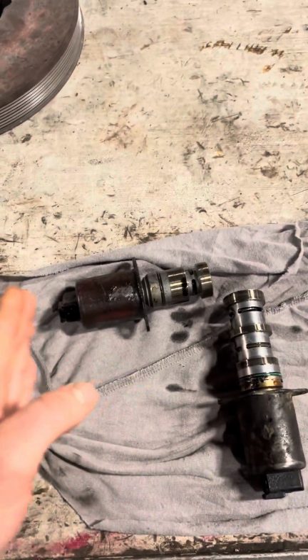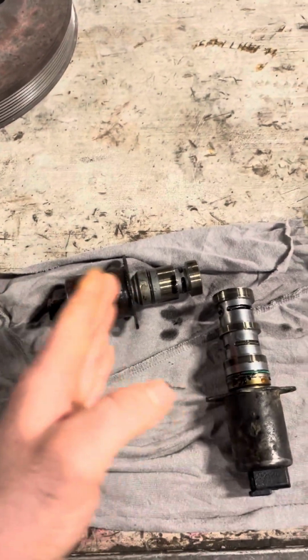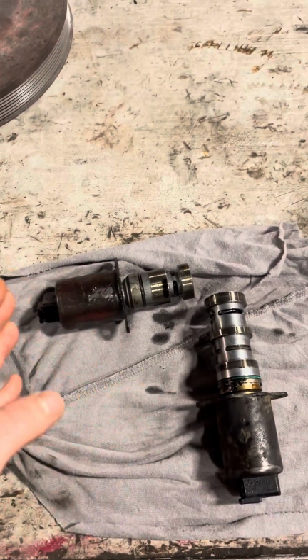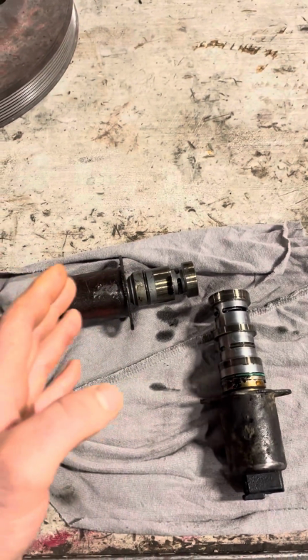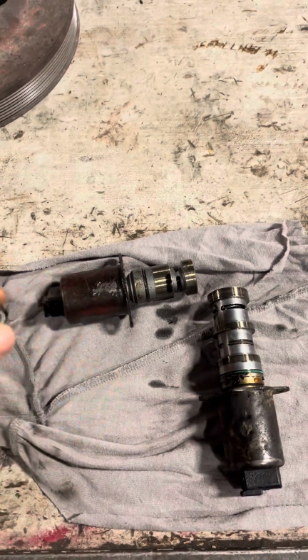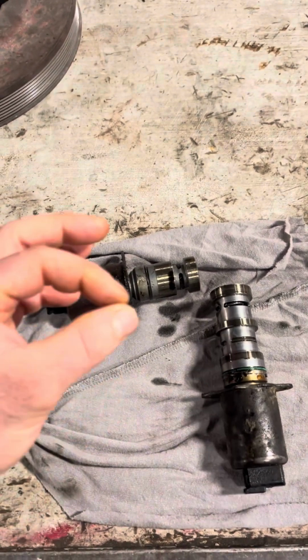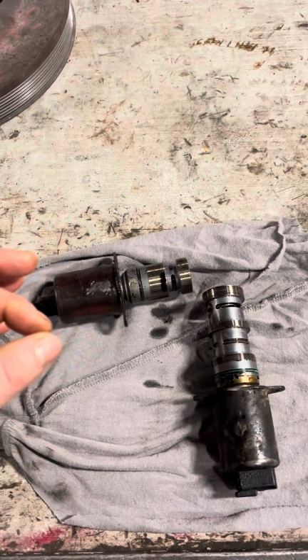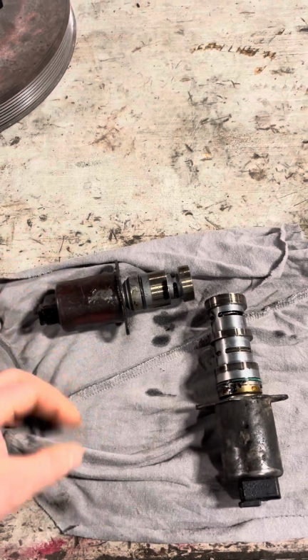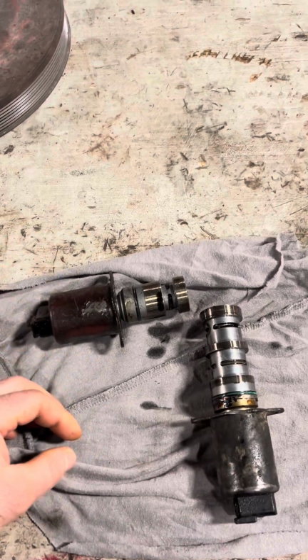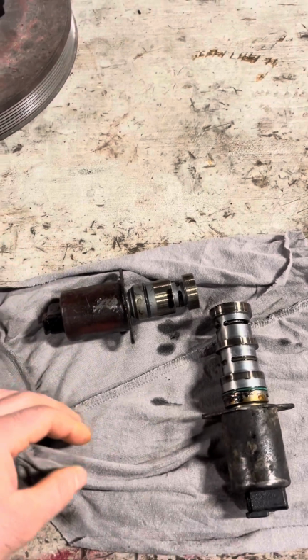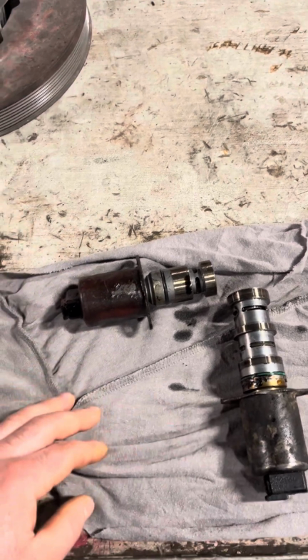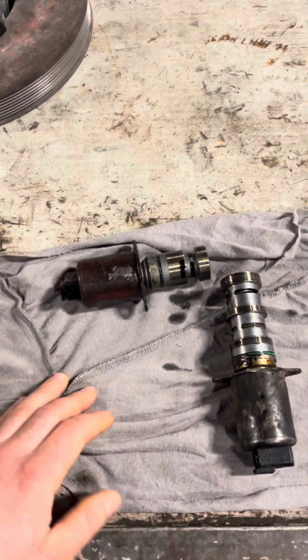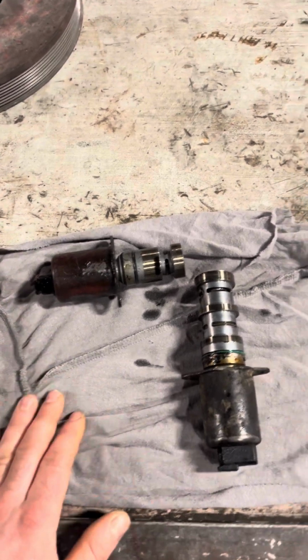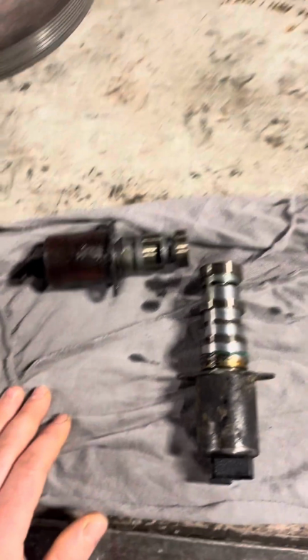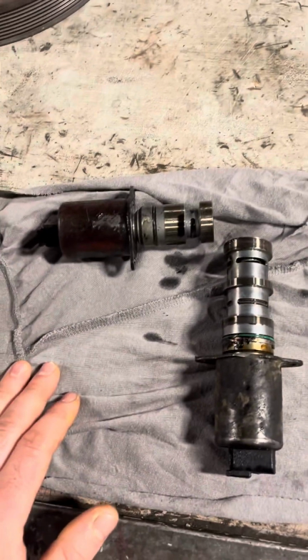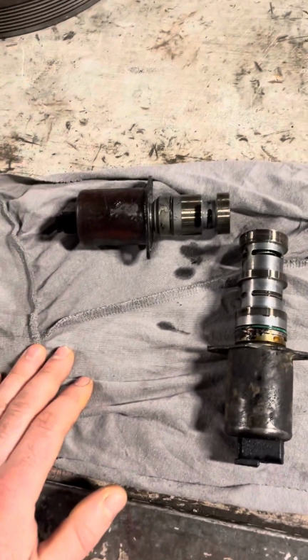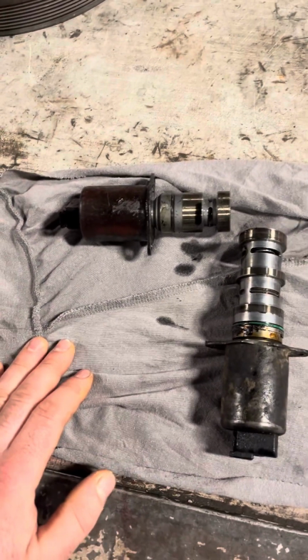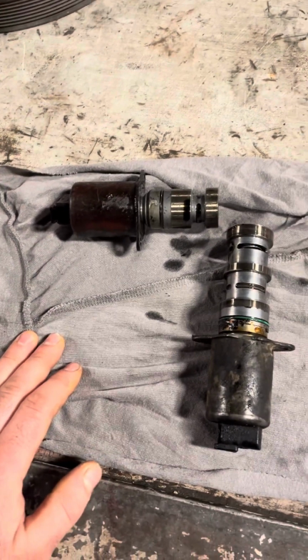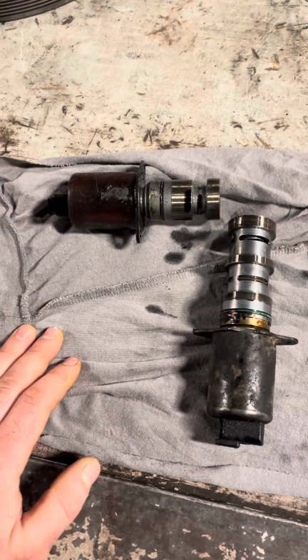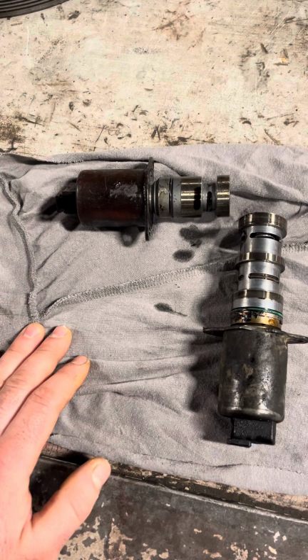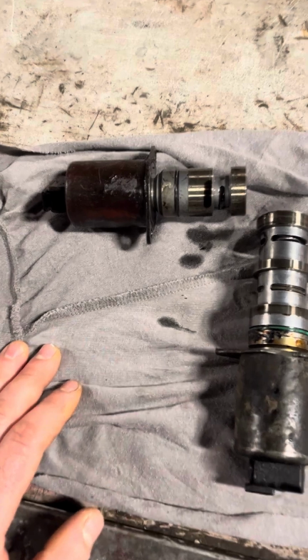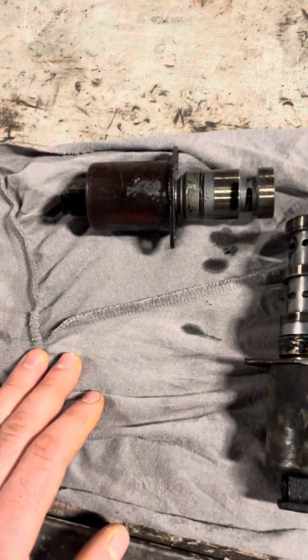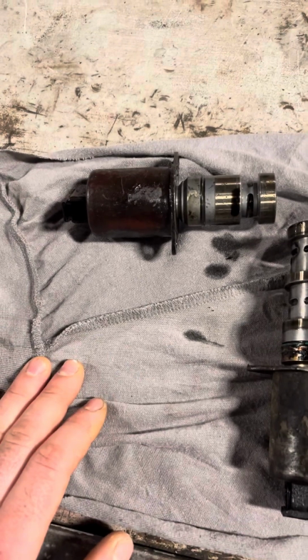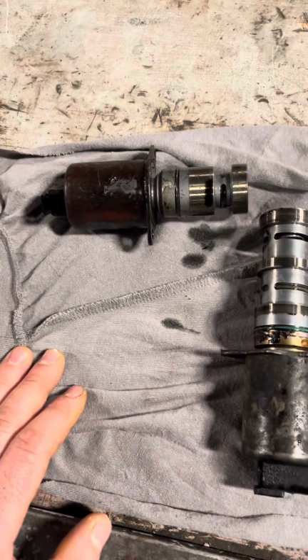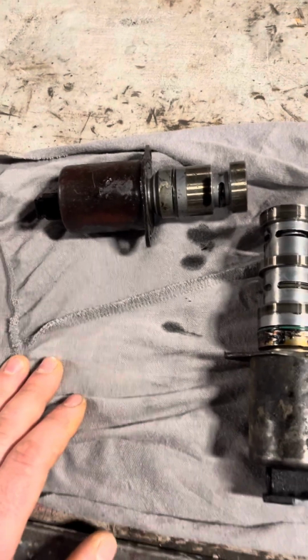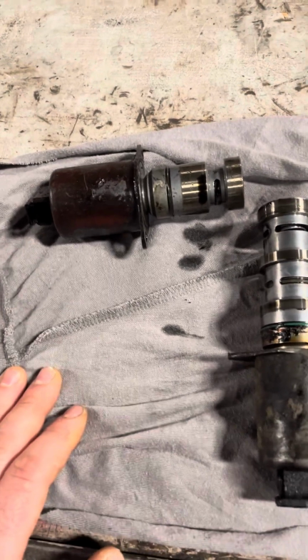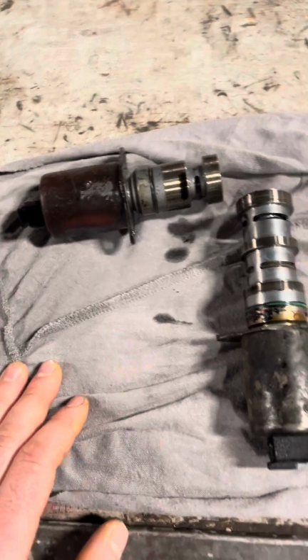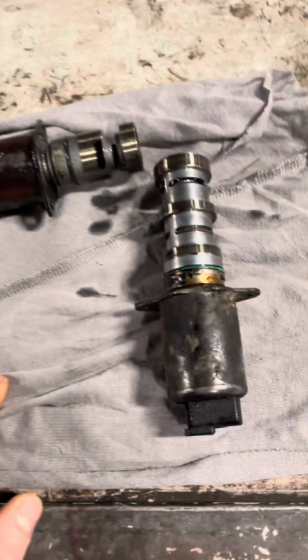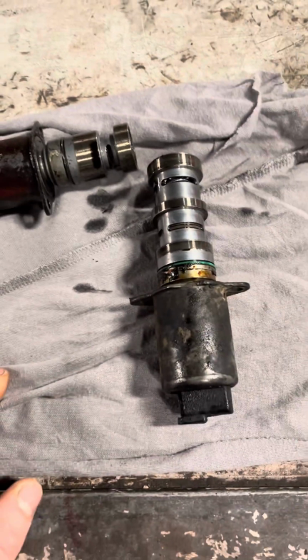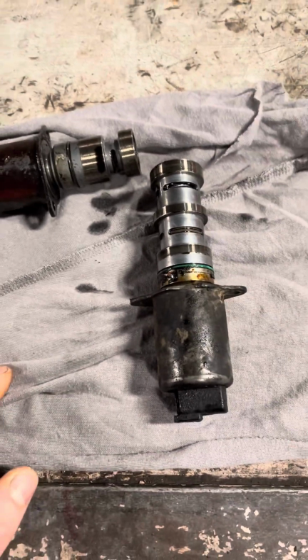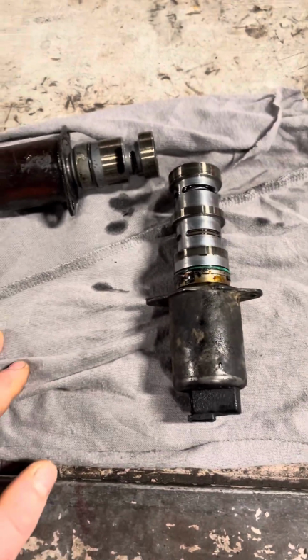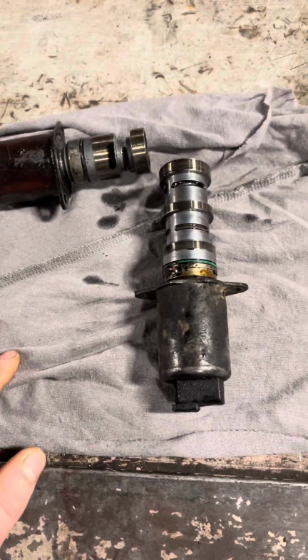The older stuff will be mechanical — it won't have solenoids. It'll just be springs with little valves on the sides that would actually overcome with oil pressure. But on the newer ones, there are two solenoids on the filter pad.